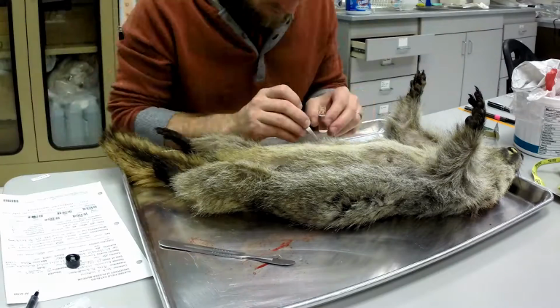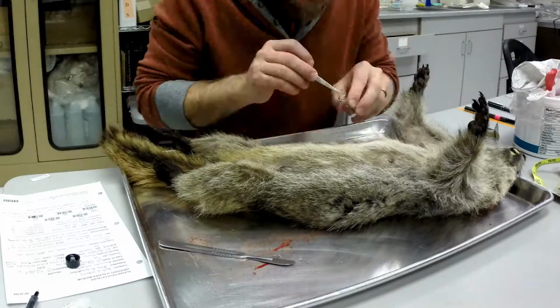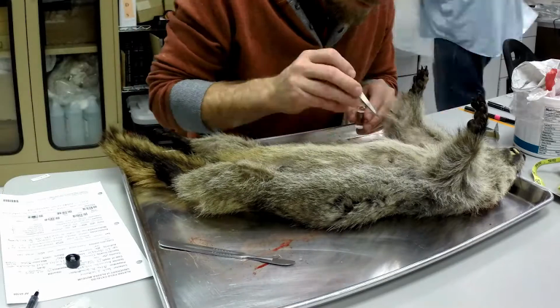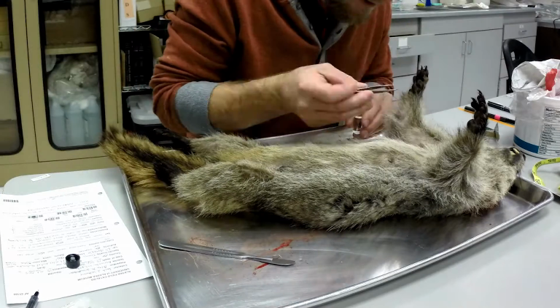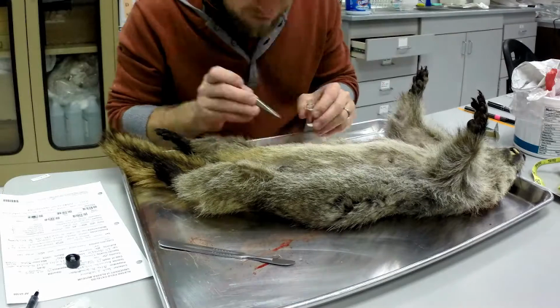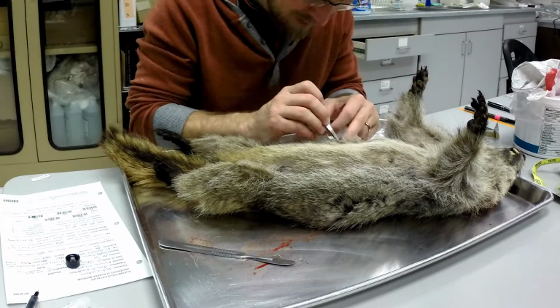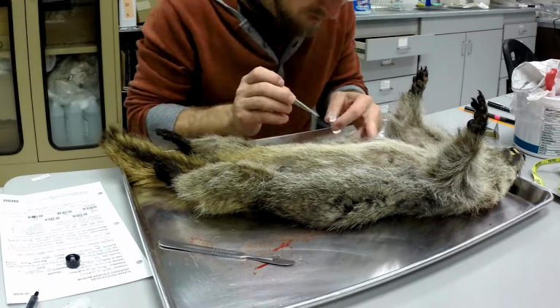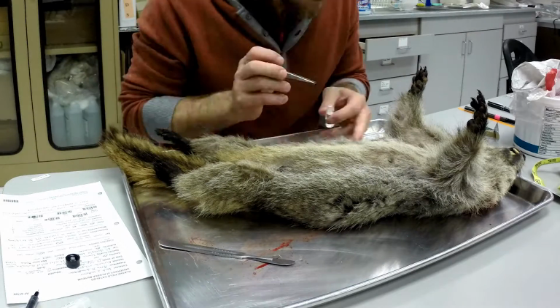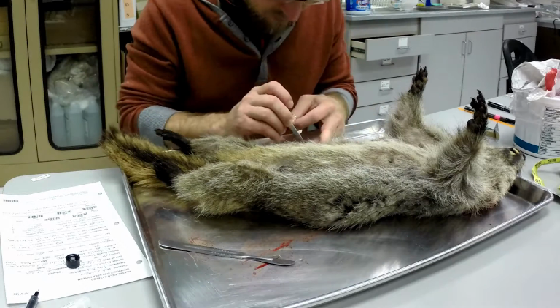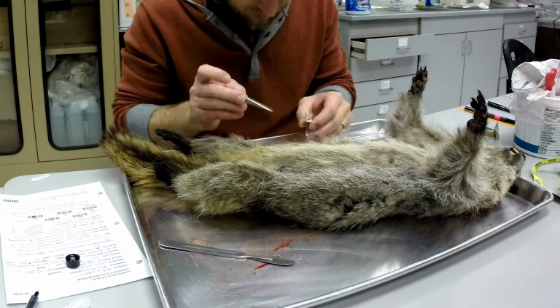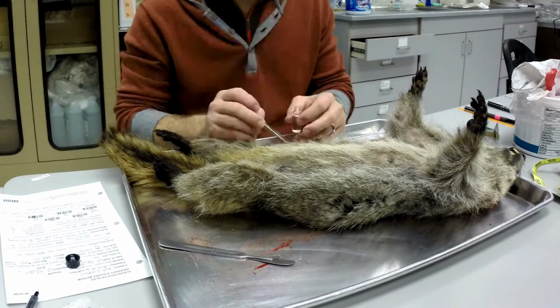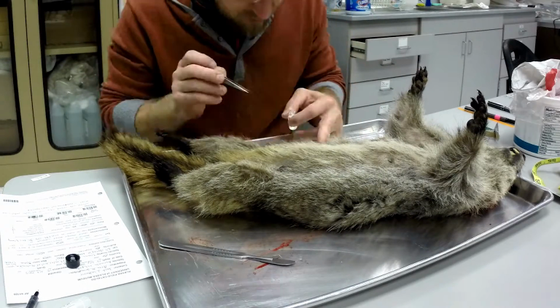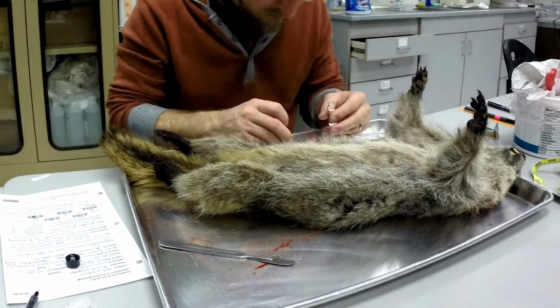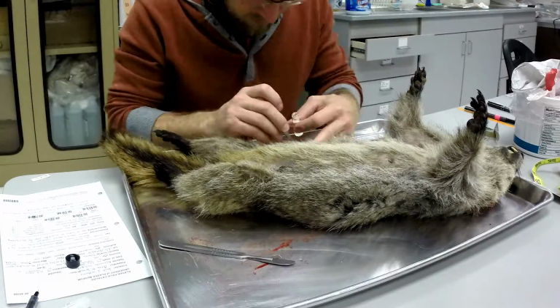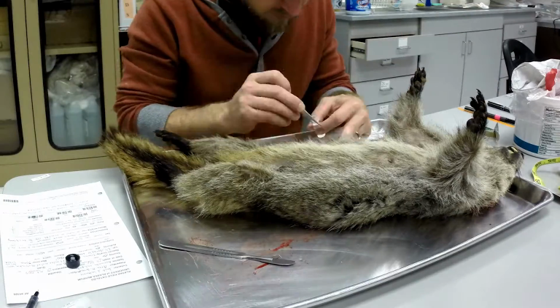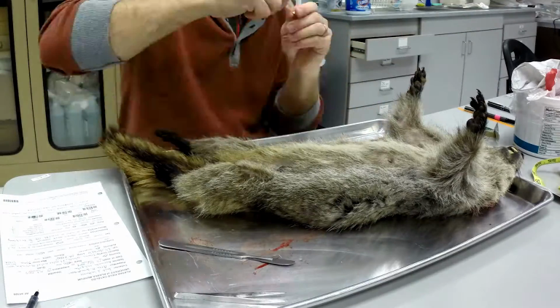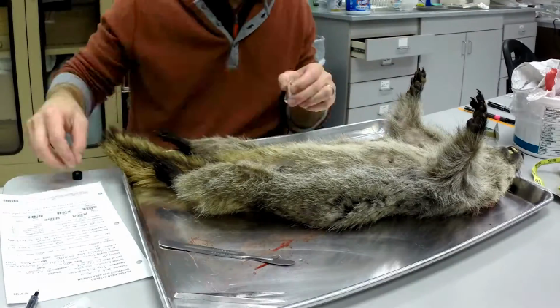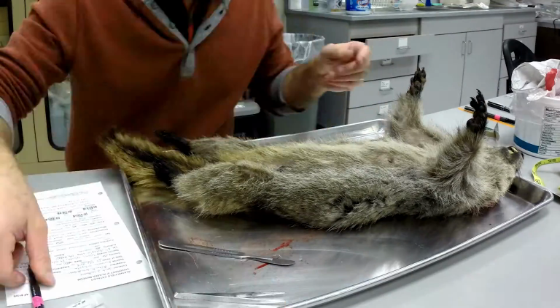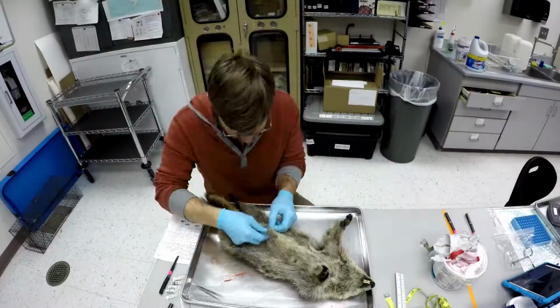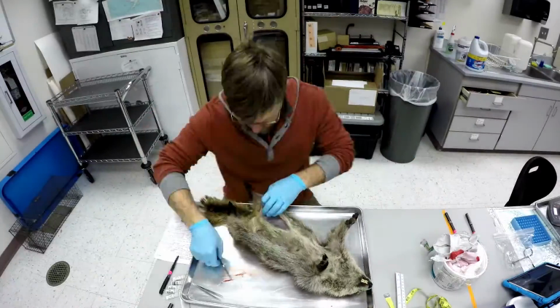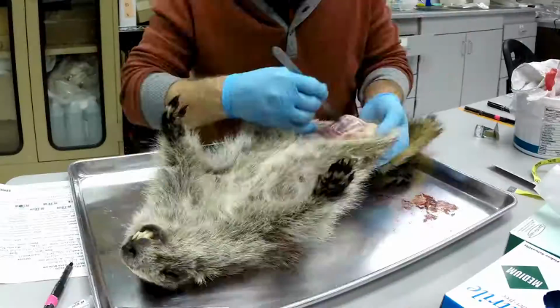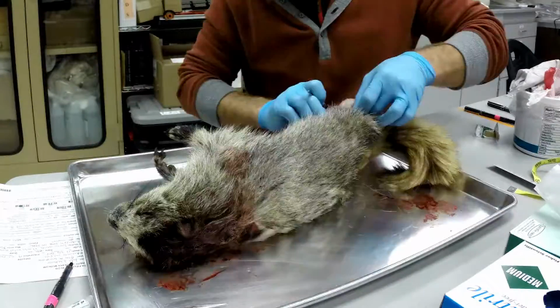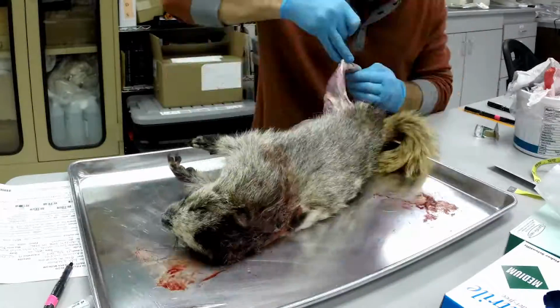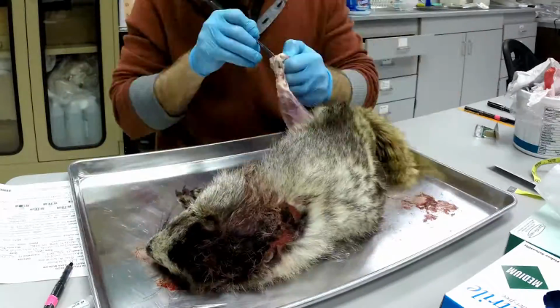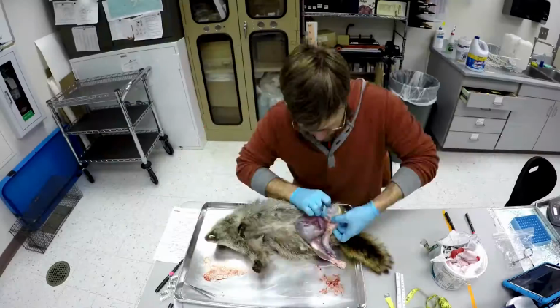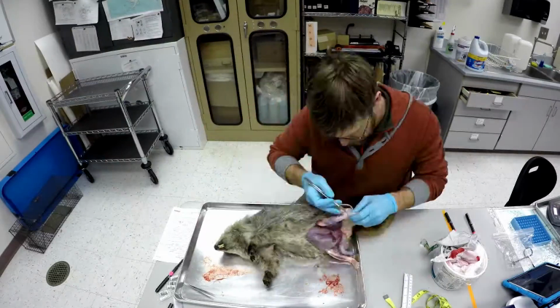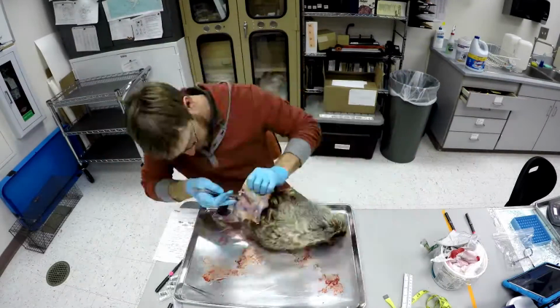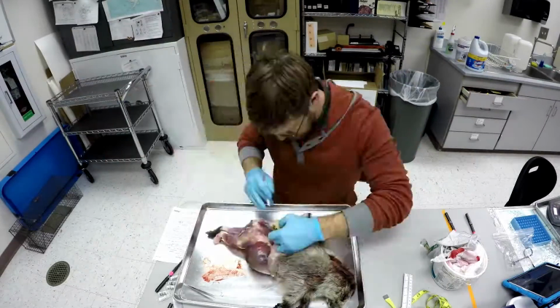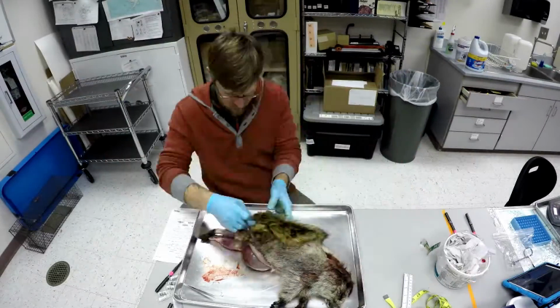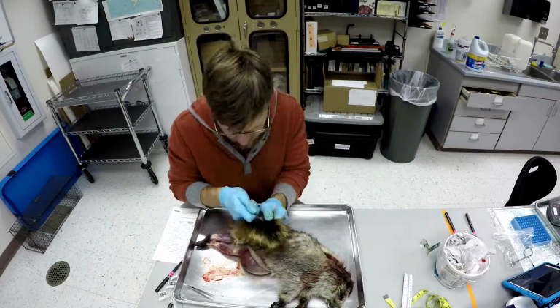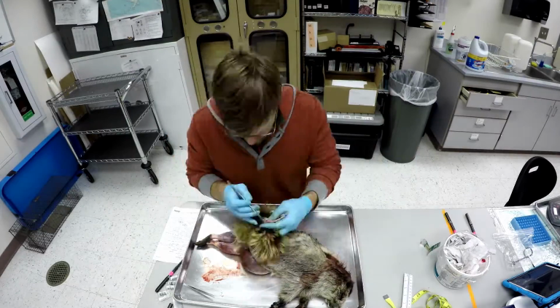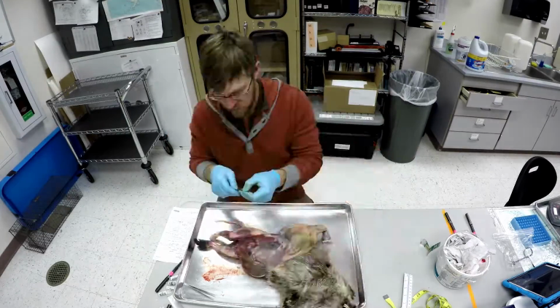We take standard body measurements like length and weight. If fleas and lice are present we will save those, and then the skin is removed. The skin will be later stuffed with cotton and dried.